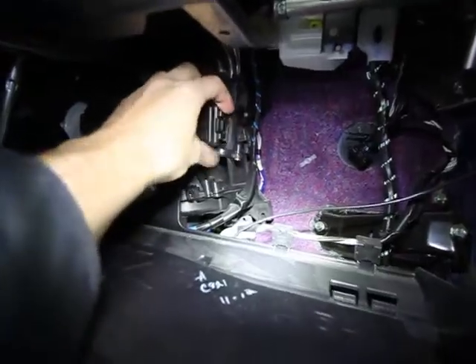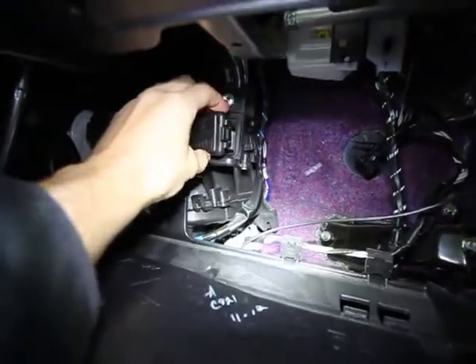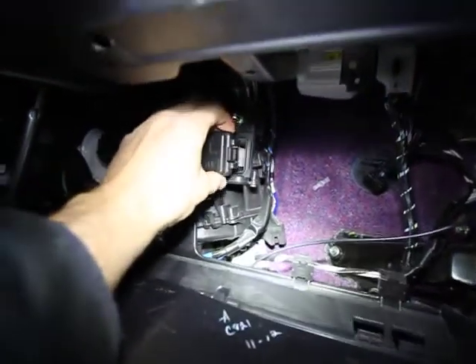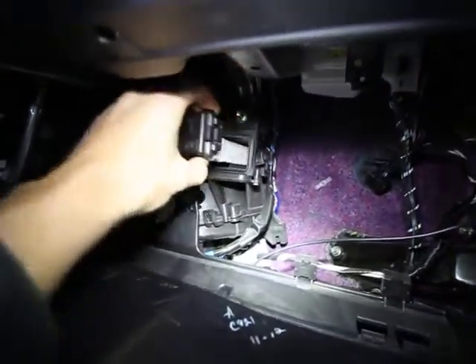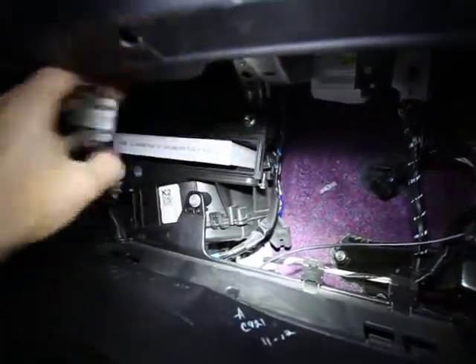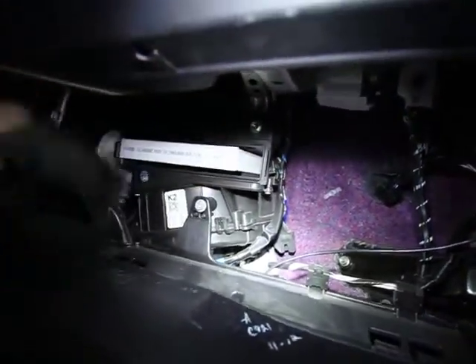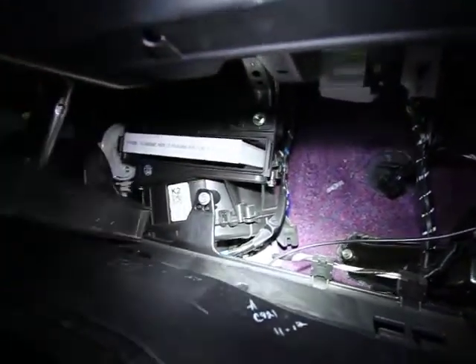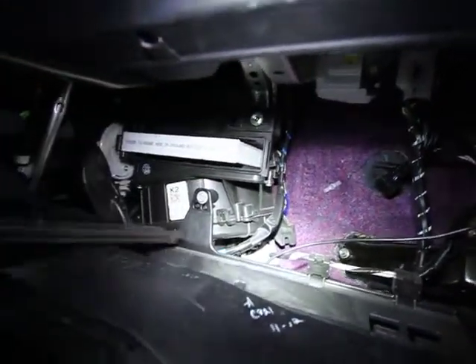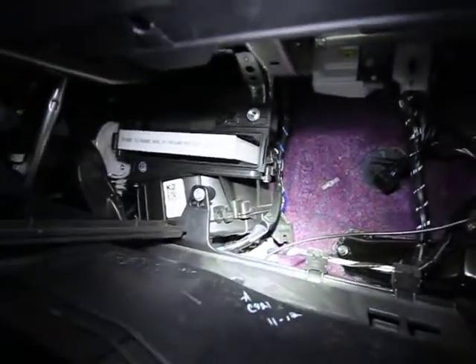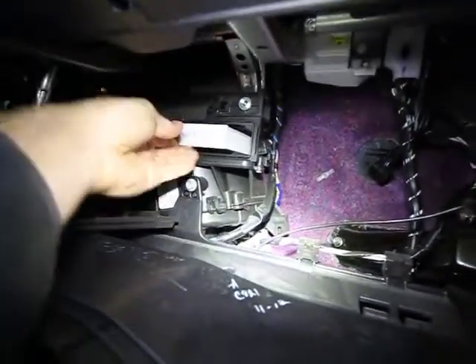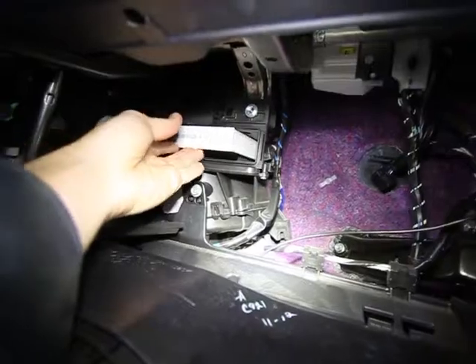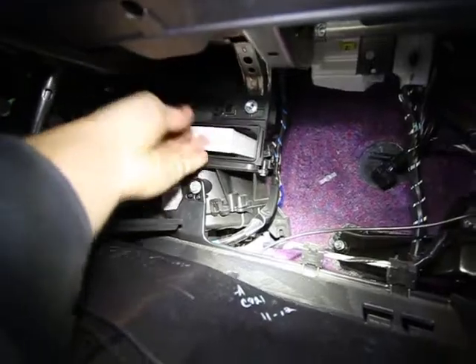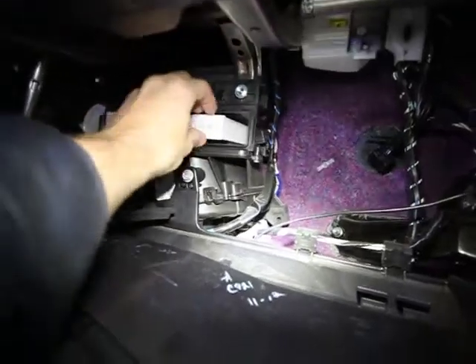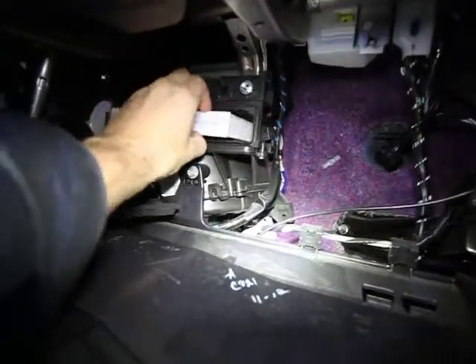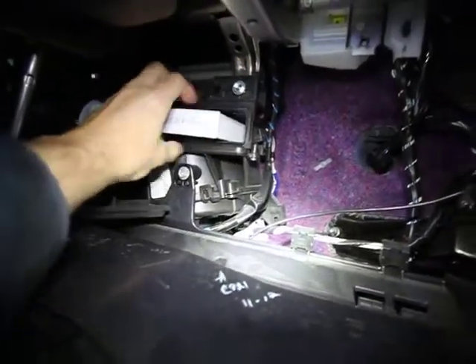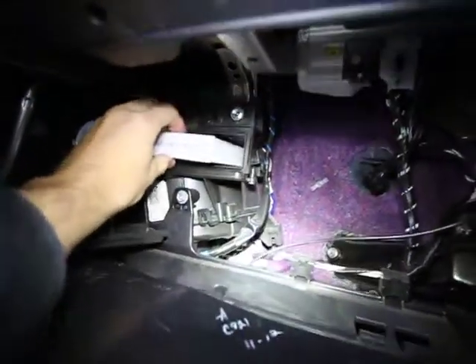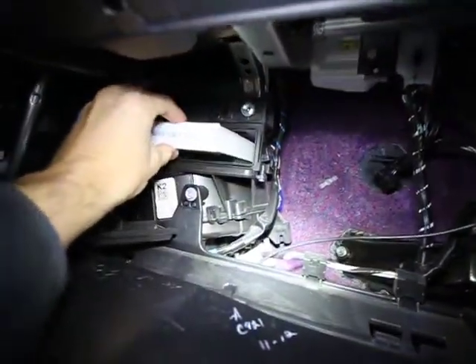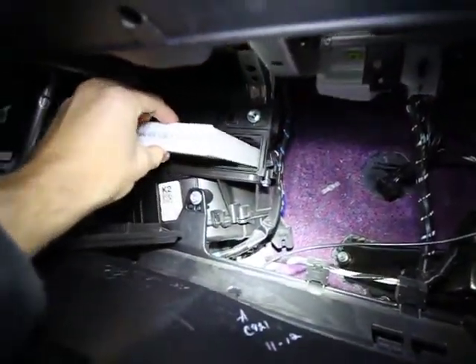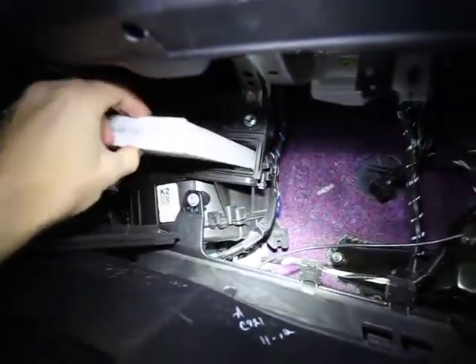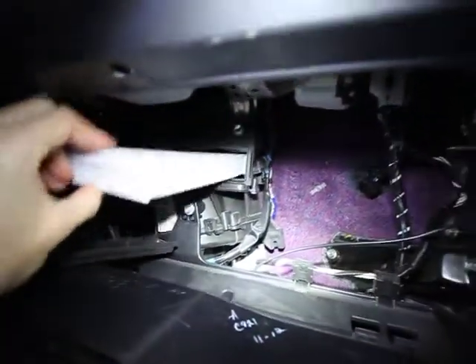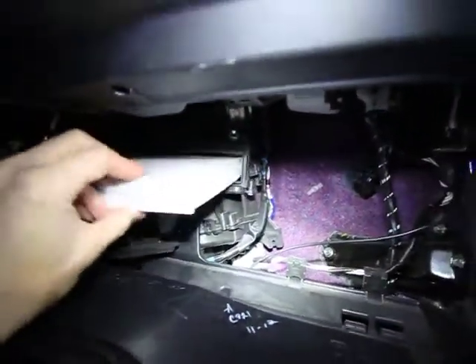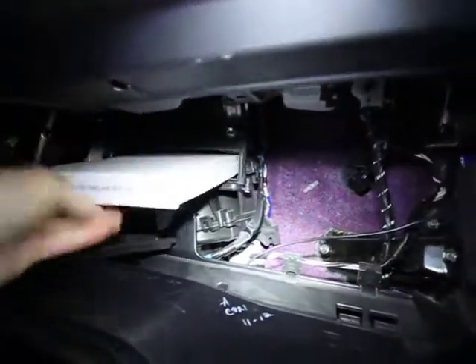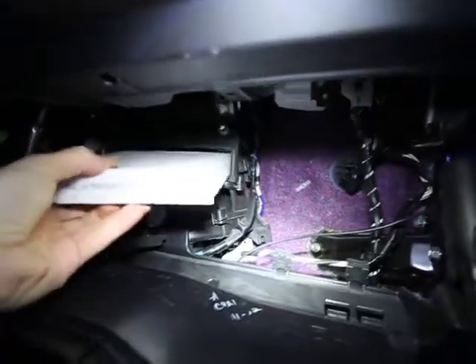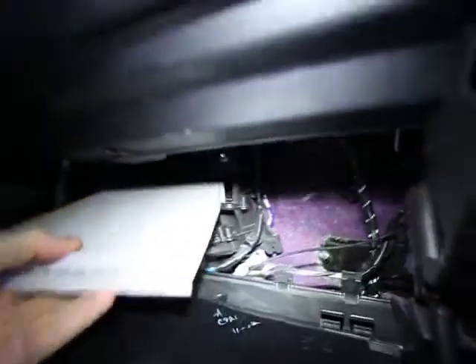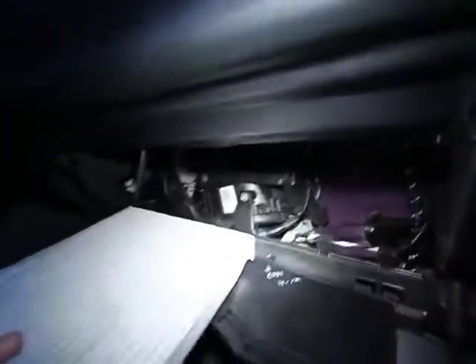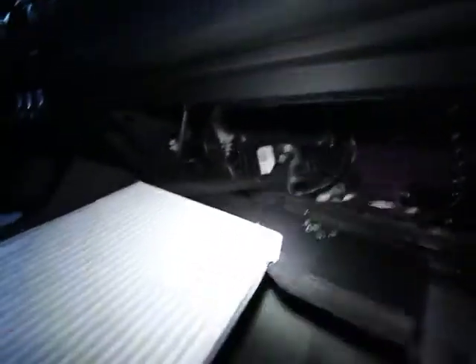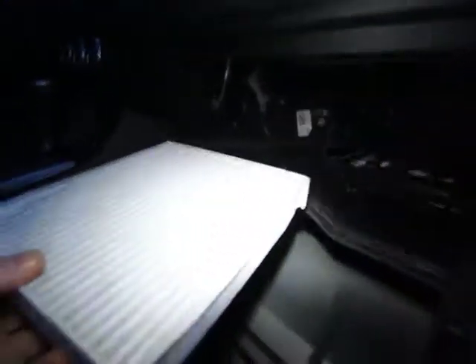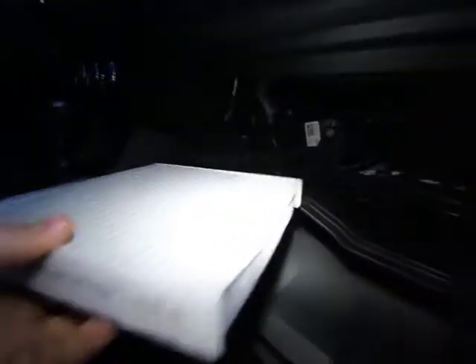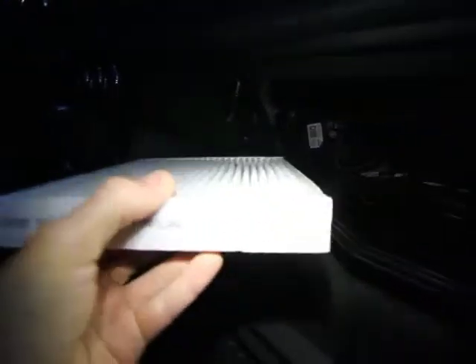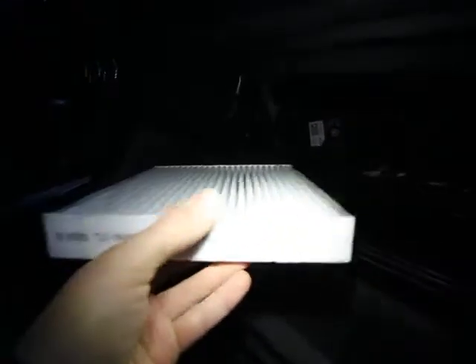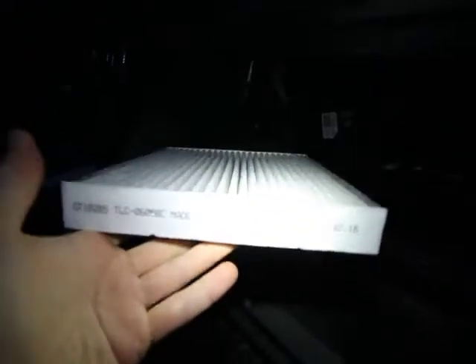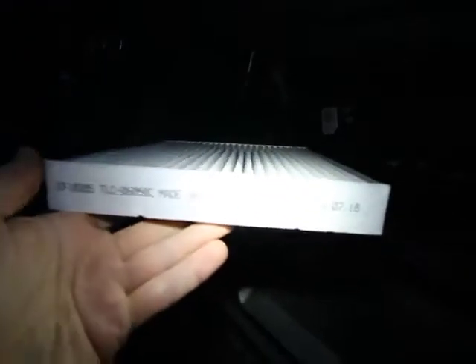Now if you look on the left side, you'll see that there's a little tab and a little cover — push the tab and the cover comes out, and the filter is there. Simply pull the filter out and you can inspect if it's dirty or not.